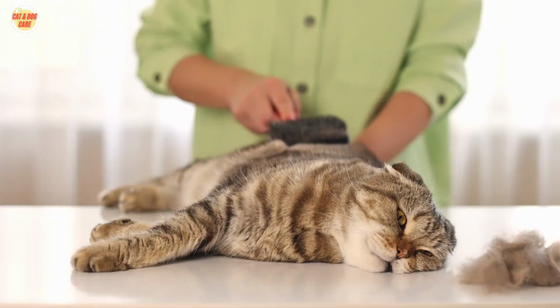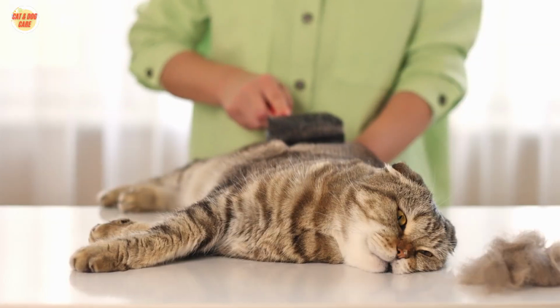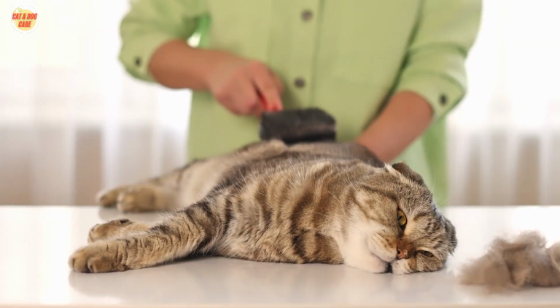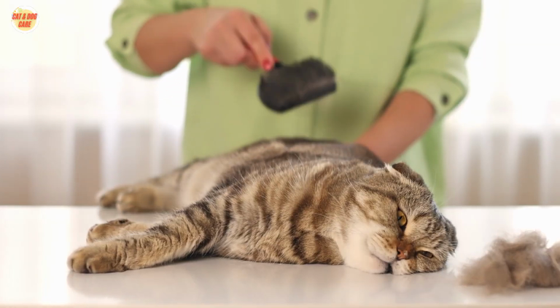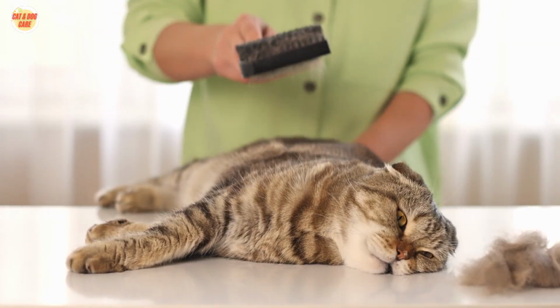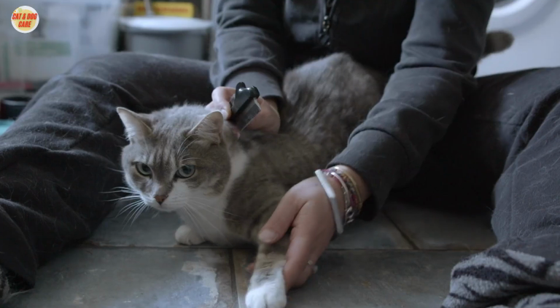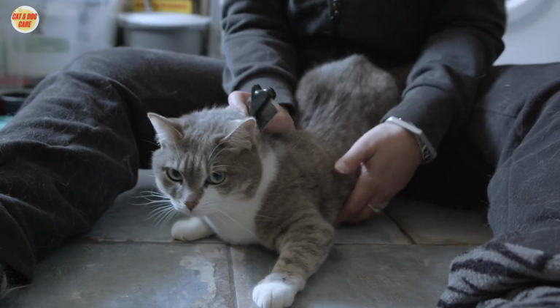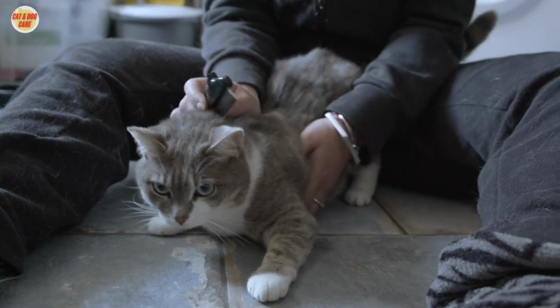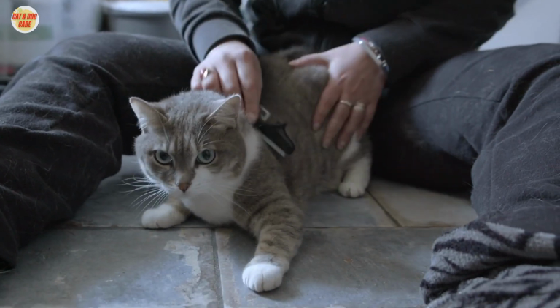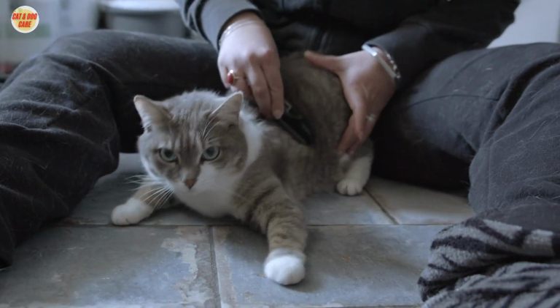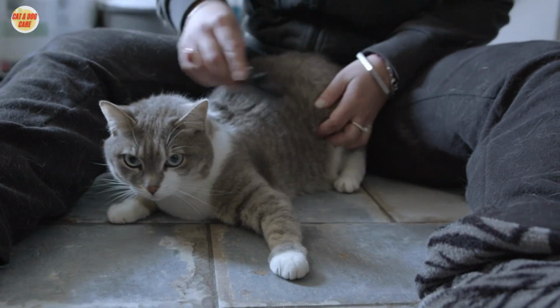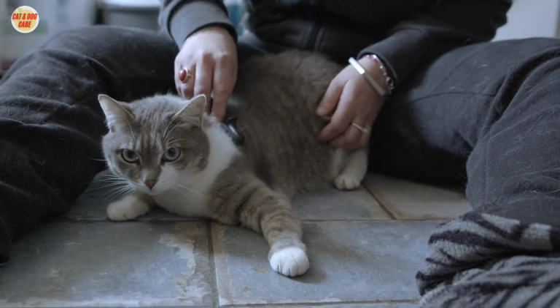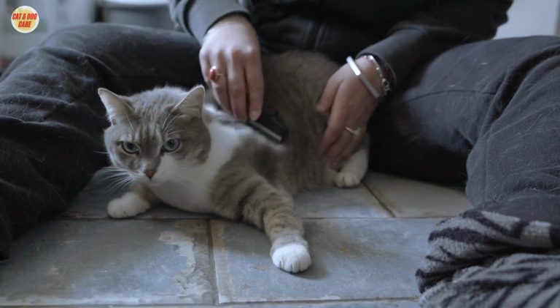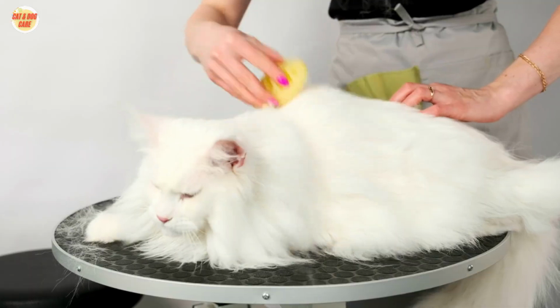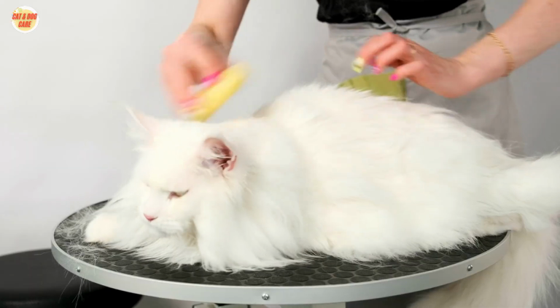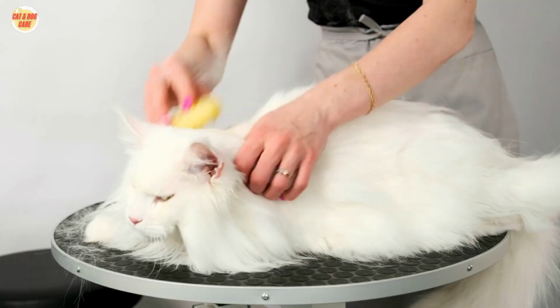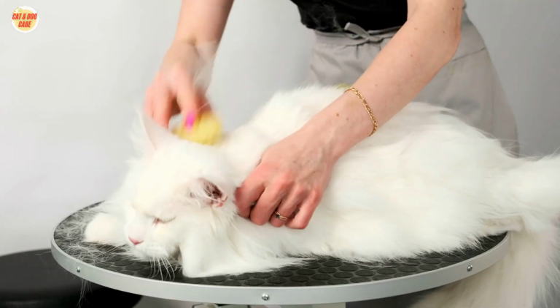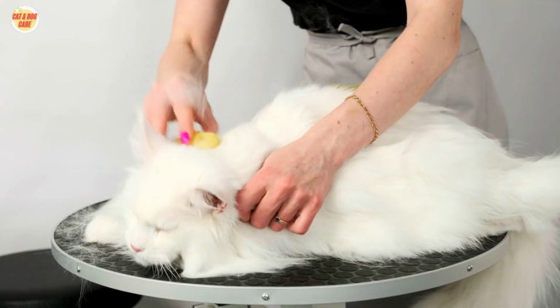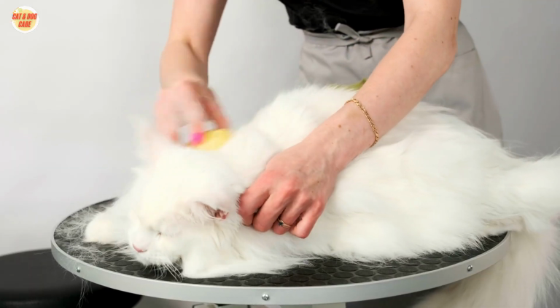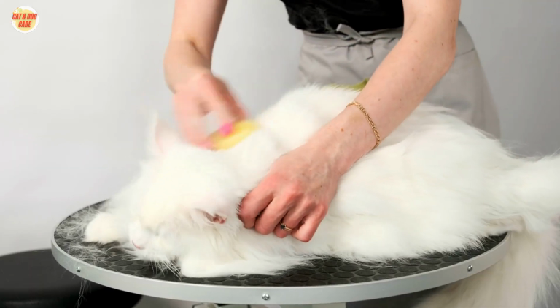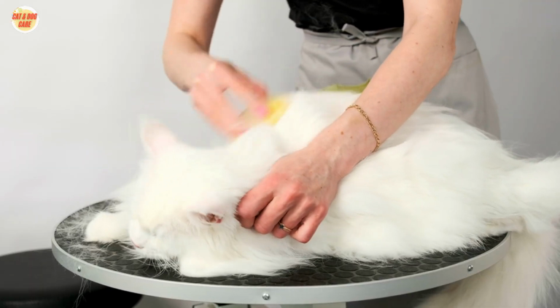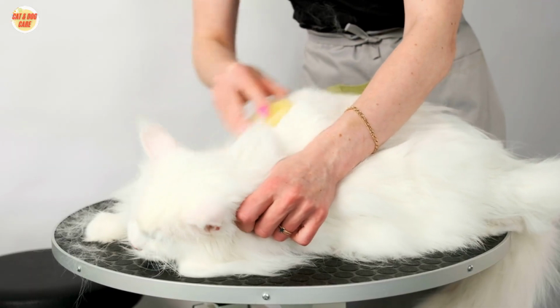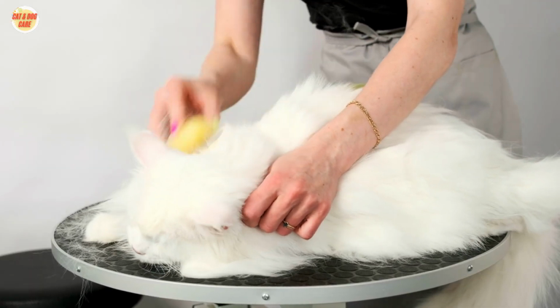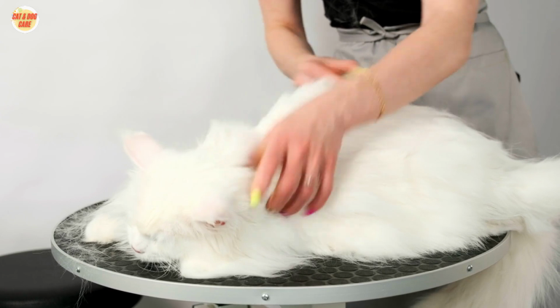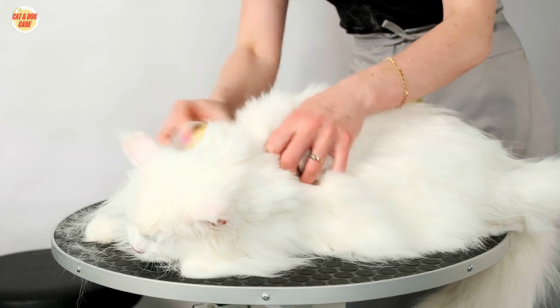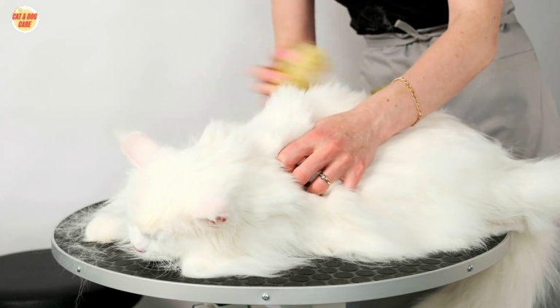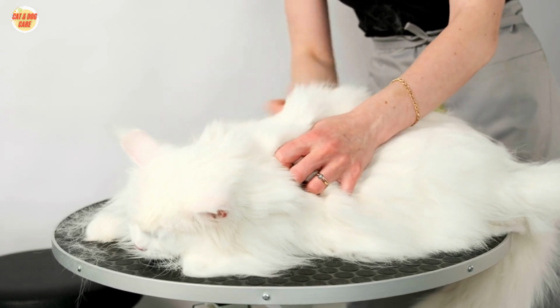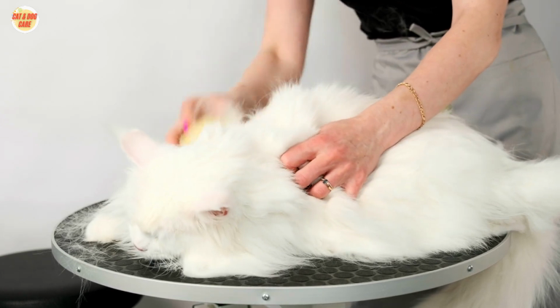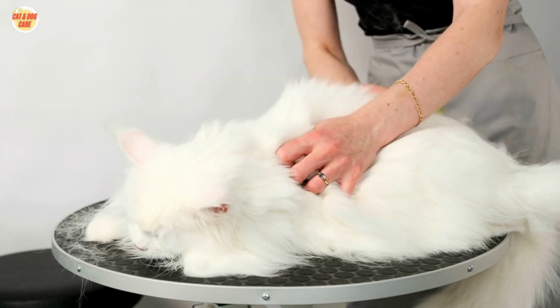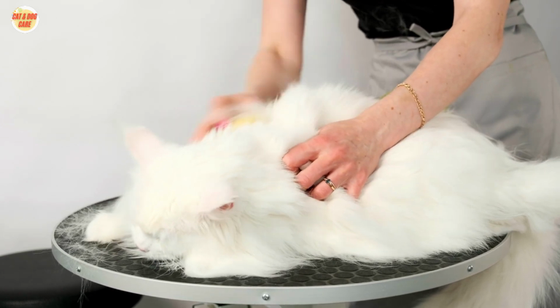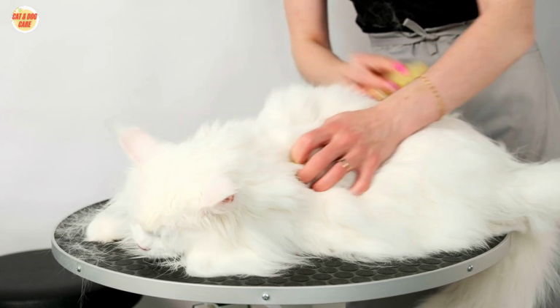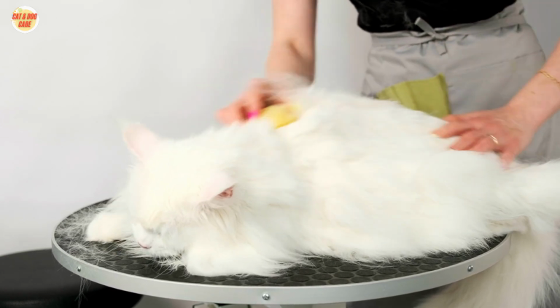Choosing the right brush. Selecting the right brush is essential. For long-haired cats, a slicker brush or a metal comb works best, while short-haired cats benefit from bristle brushes.